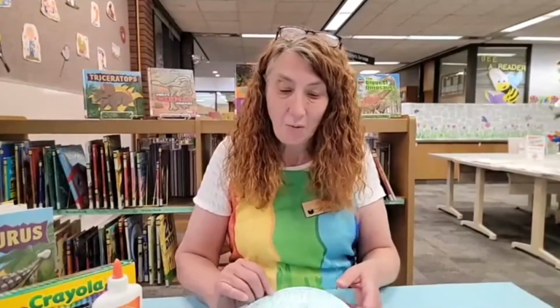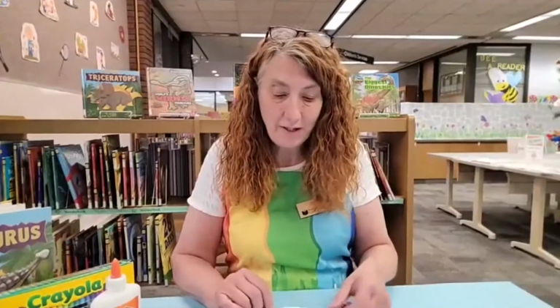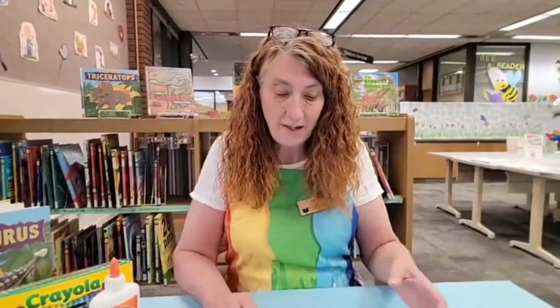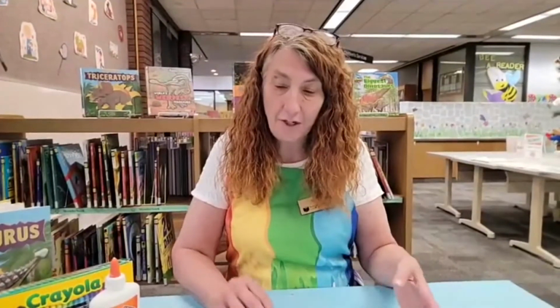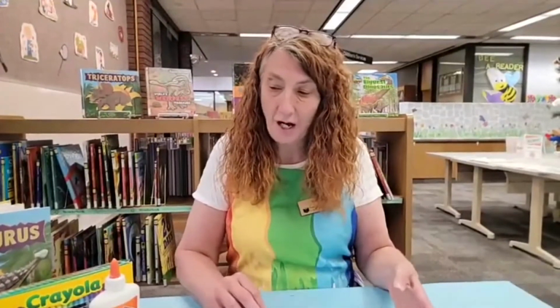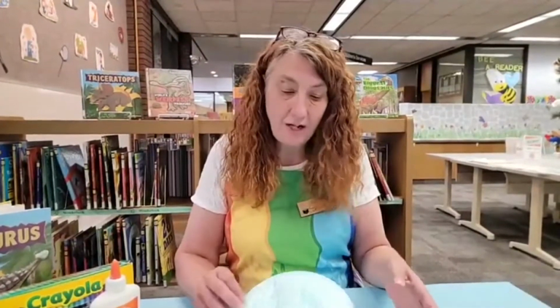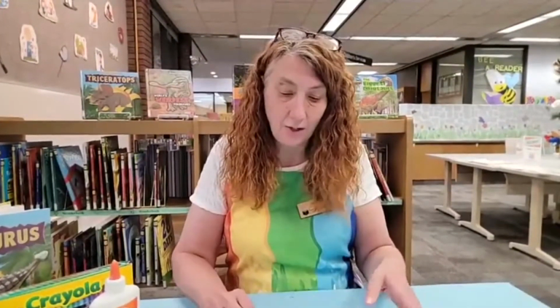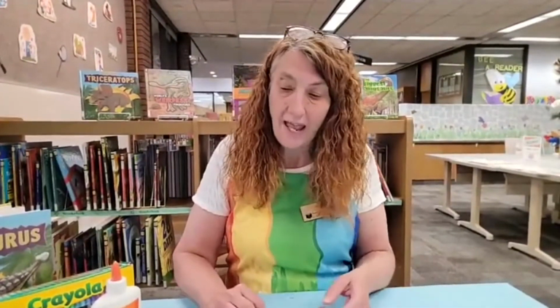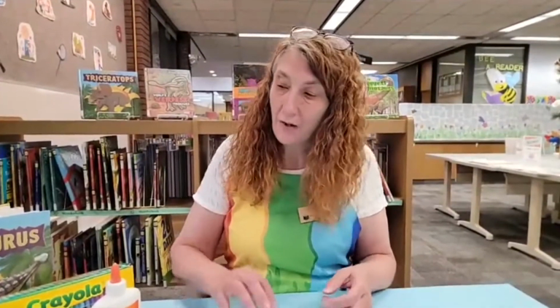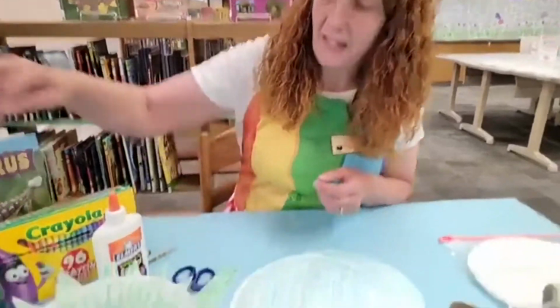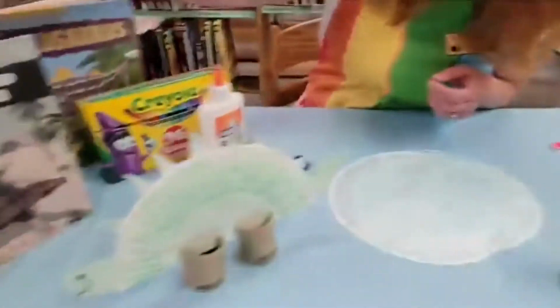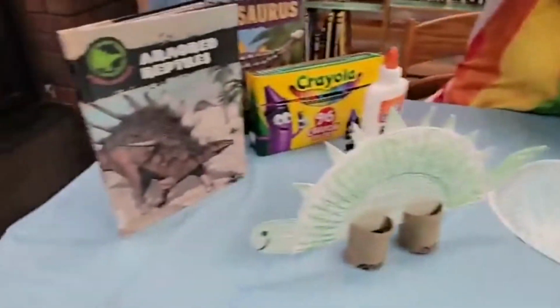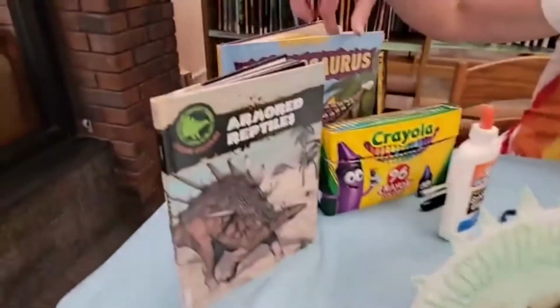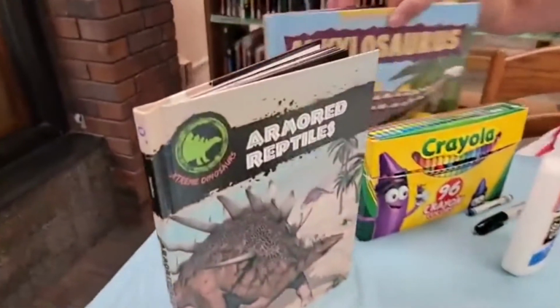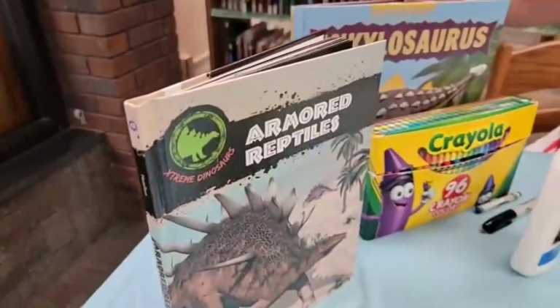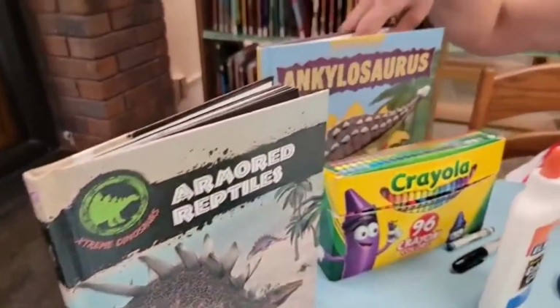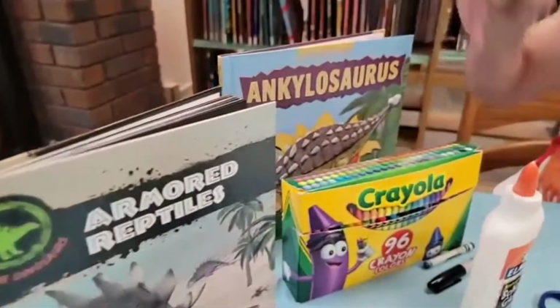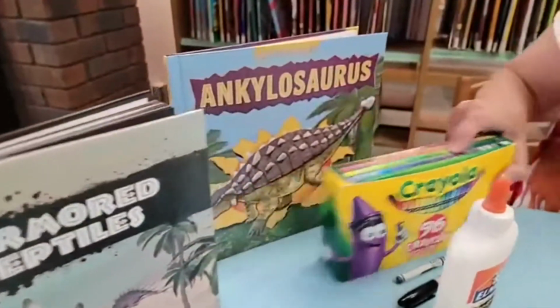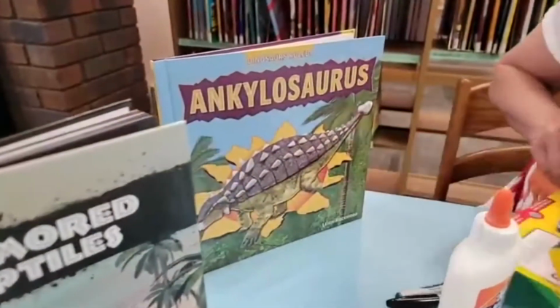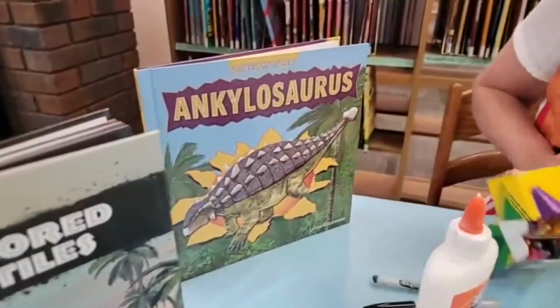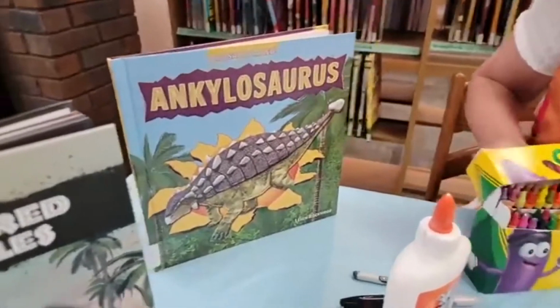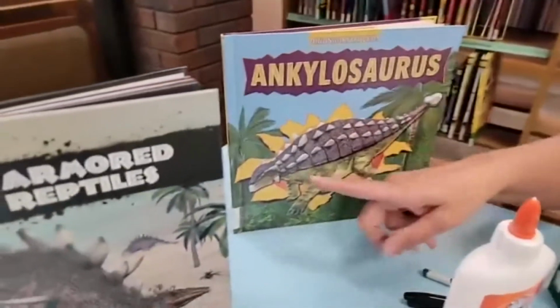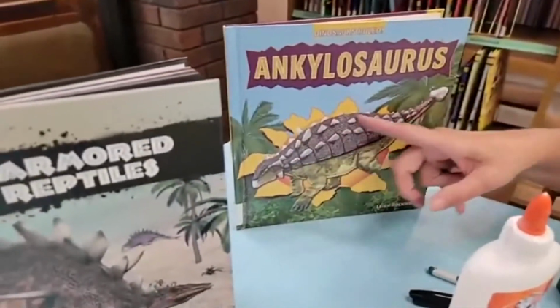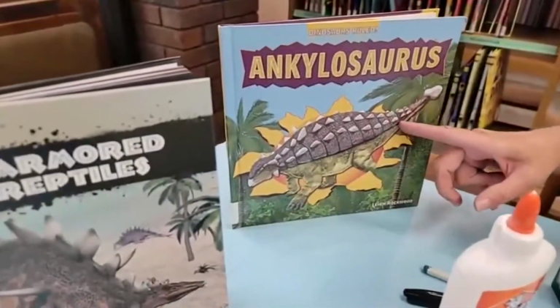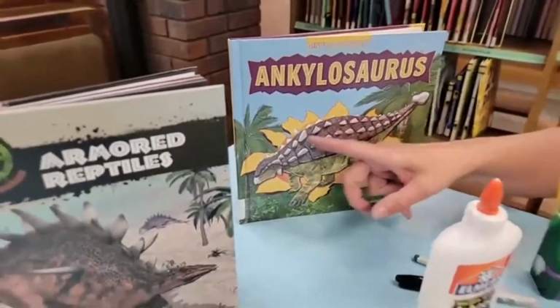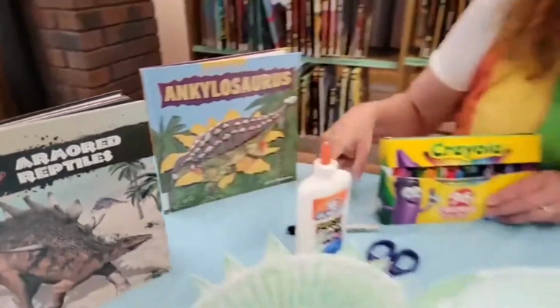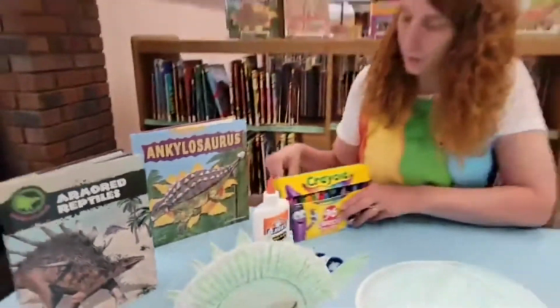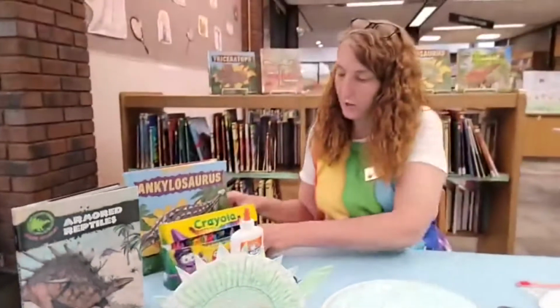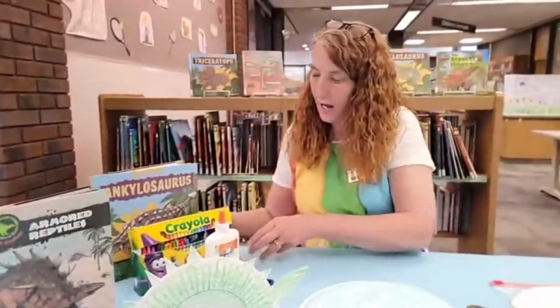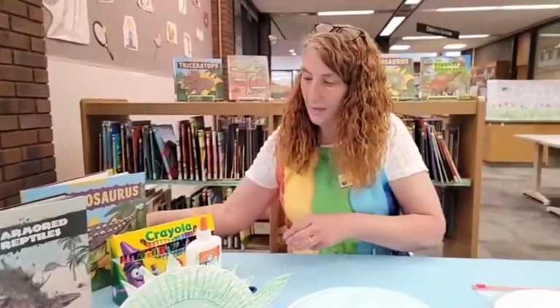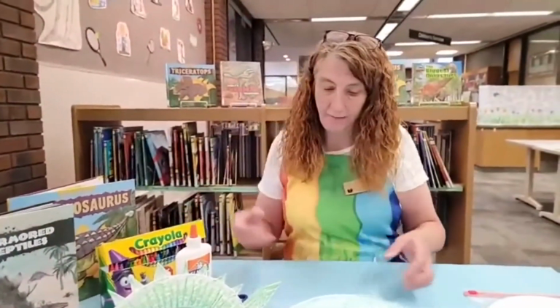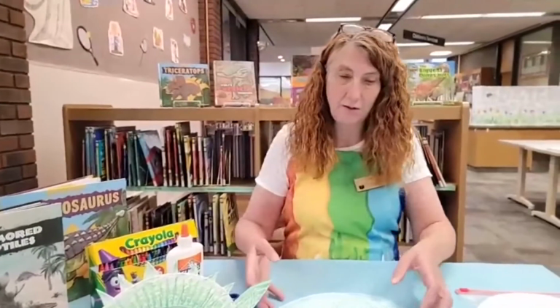So what we're going to do is after you have colored your dinosaur — and we are going to be making an Ankylosaurus today. An Ankylosaurus is a dinosaur that has armor on the back. So we are going to put a bunch of ridges on the back of our dinosaur.